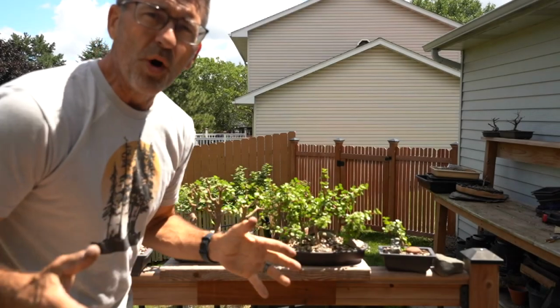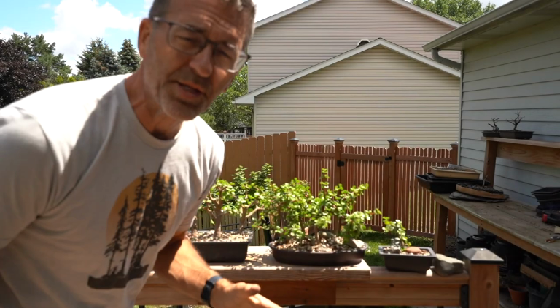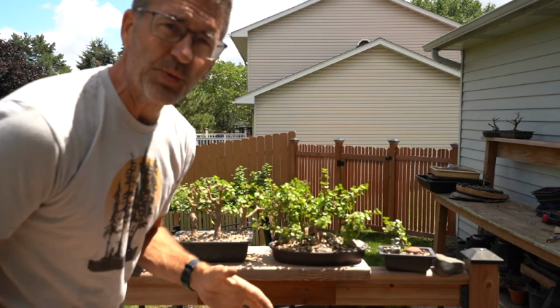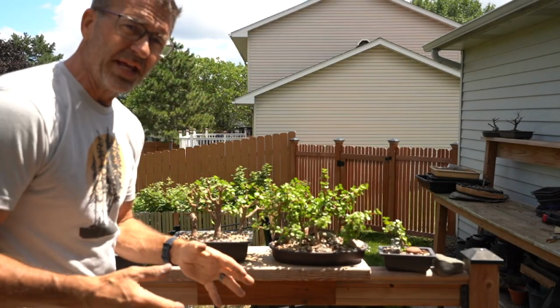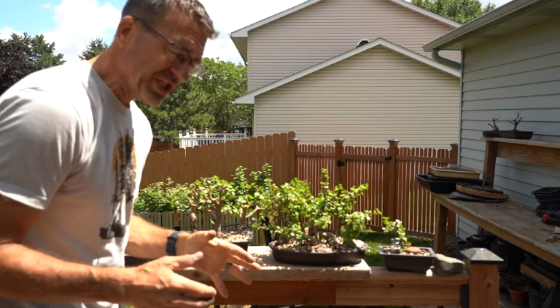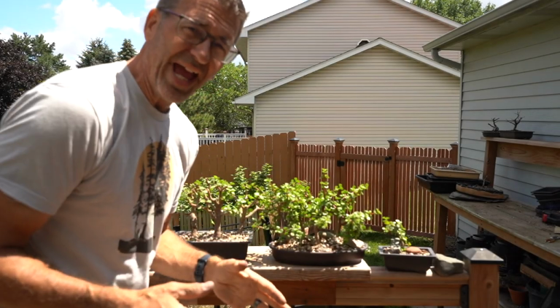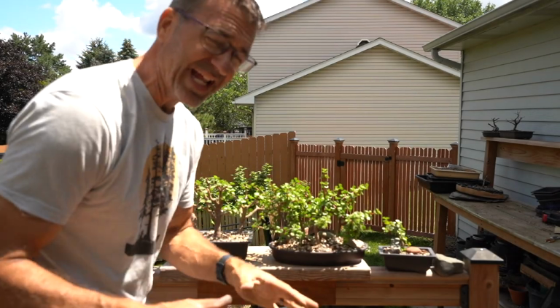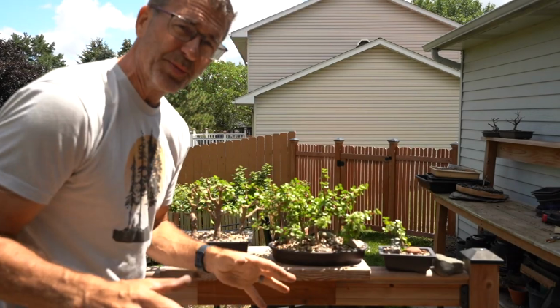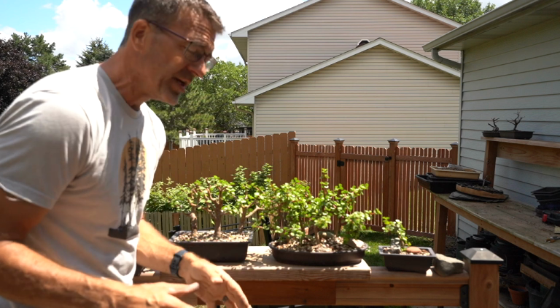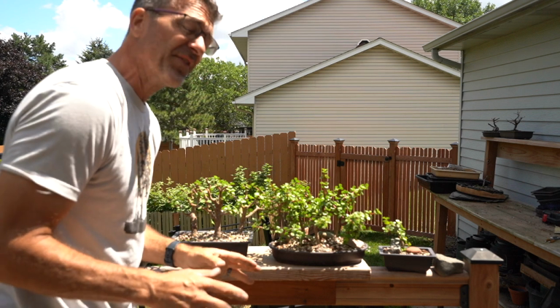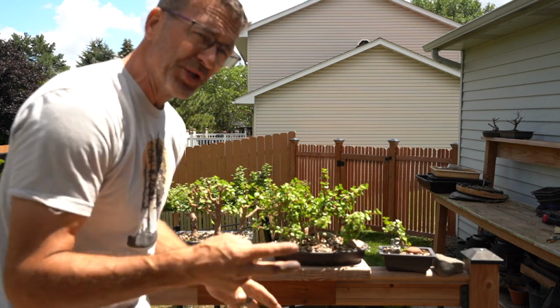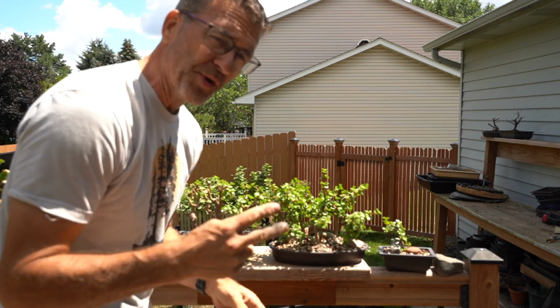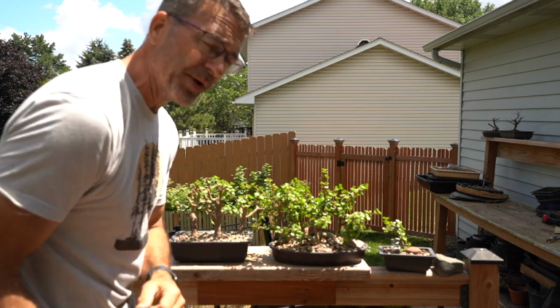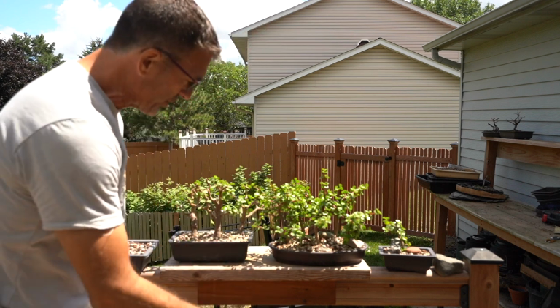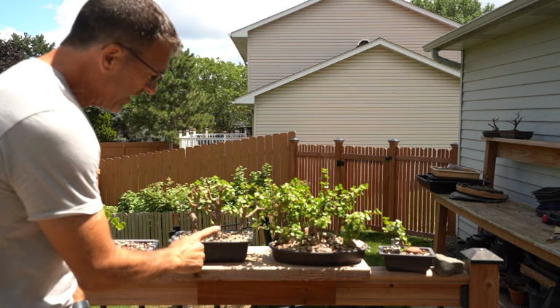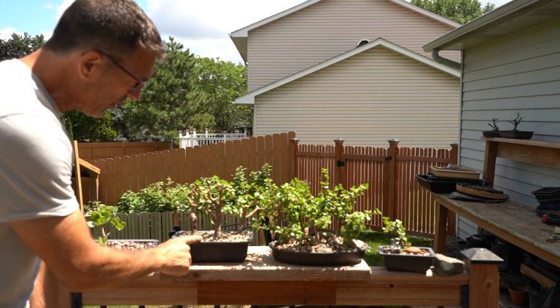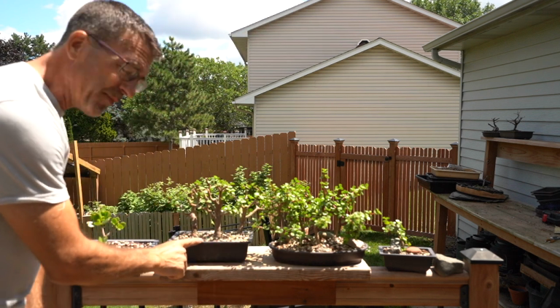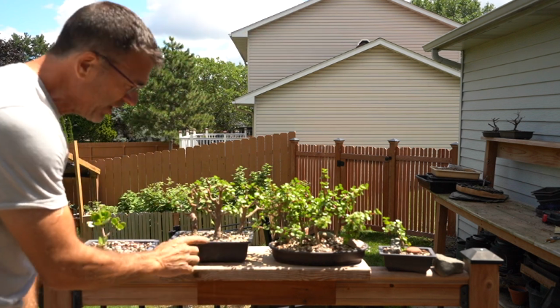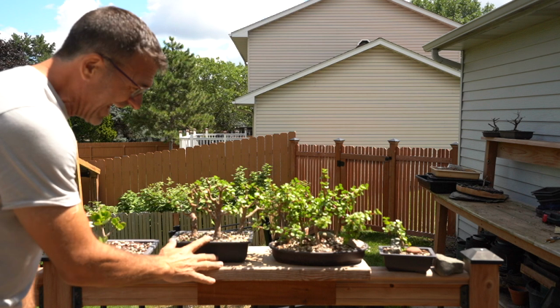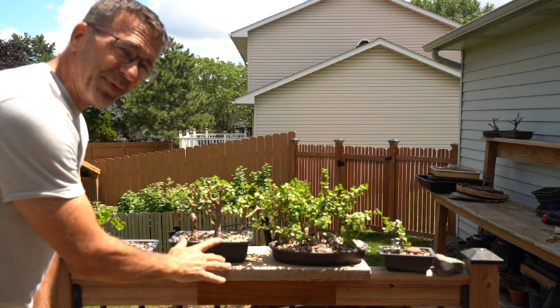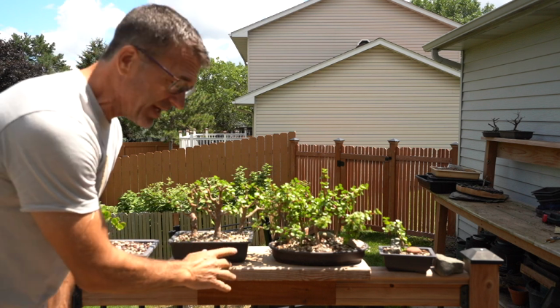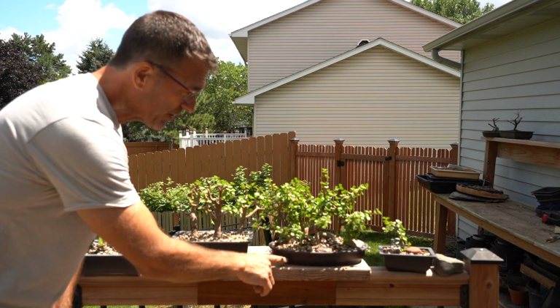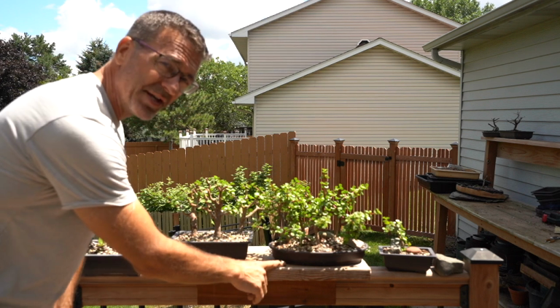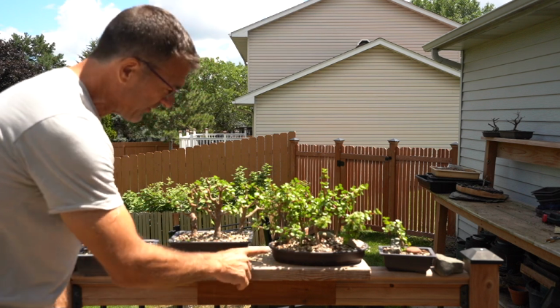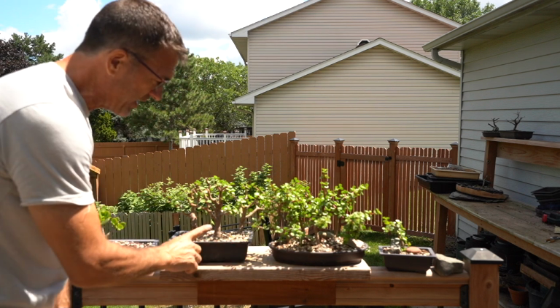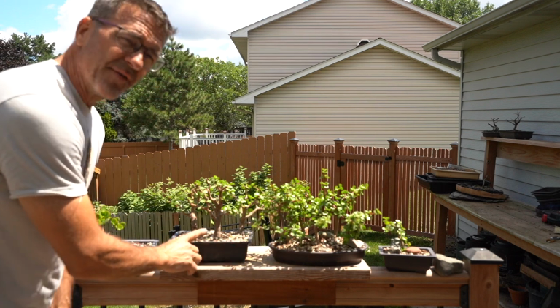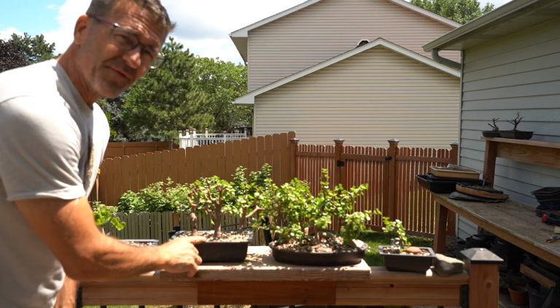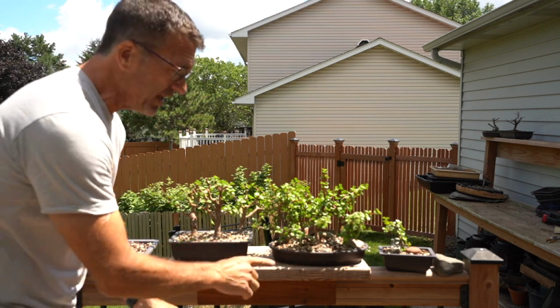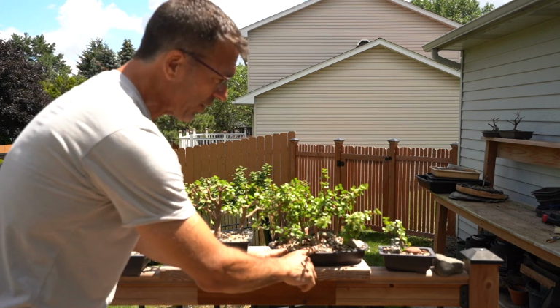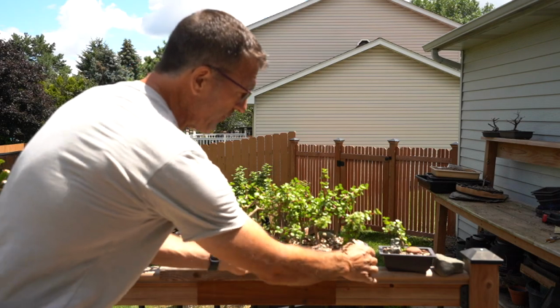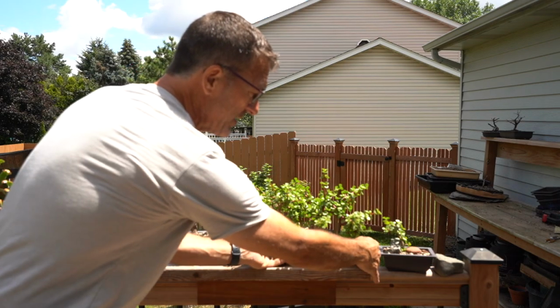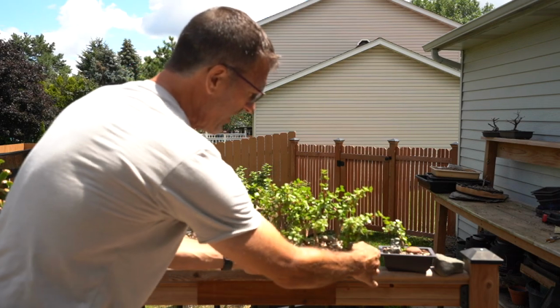Welcome back to part two everybody. Portulacaria afra - I've got a lot to prune. I figured it would be a two-parter, so here we go, part two. This is the one we did in part one, and Benchmate is what we're going to work on next - from the forest of three, we're going to go to the forest of five.